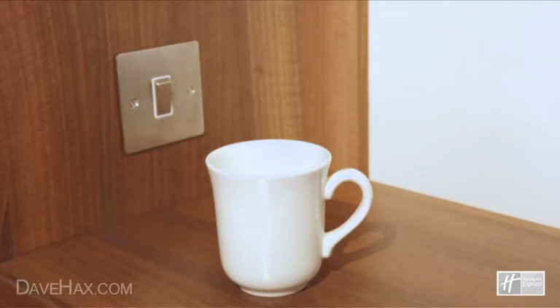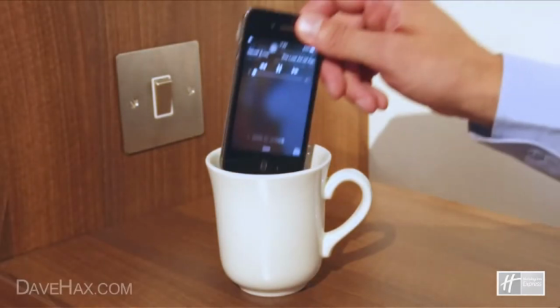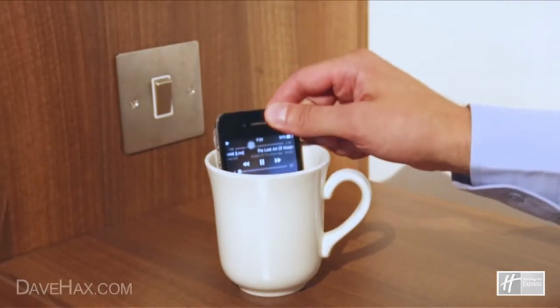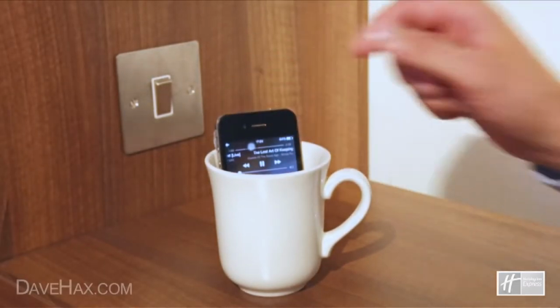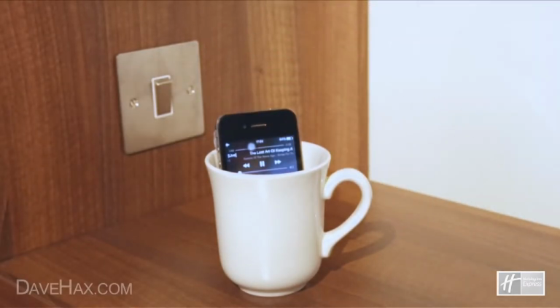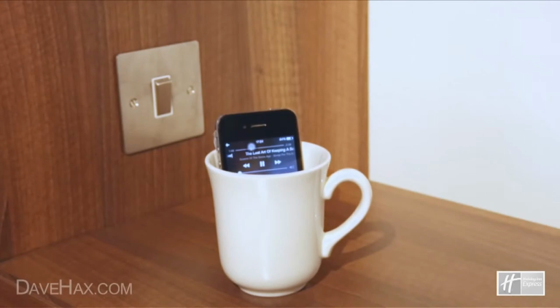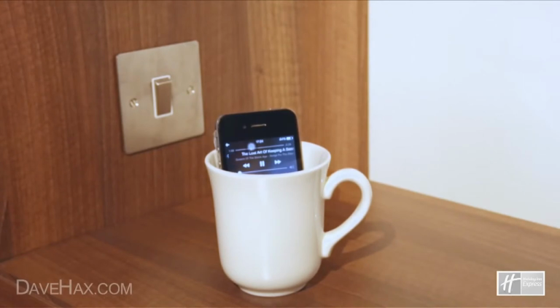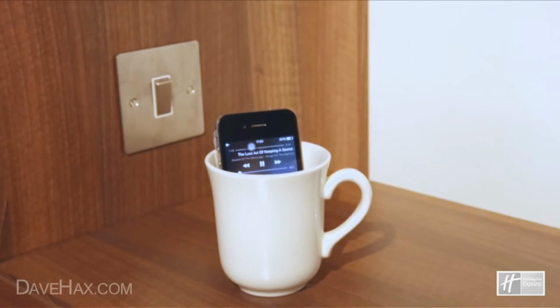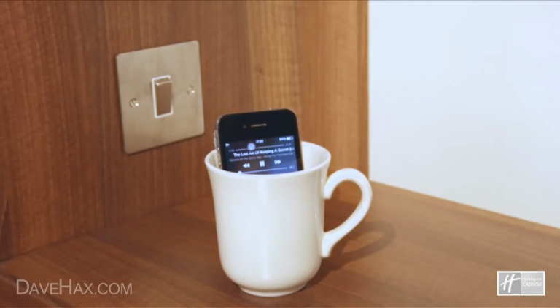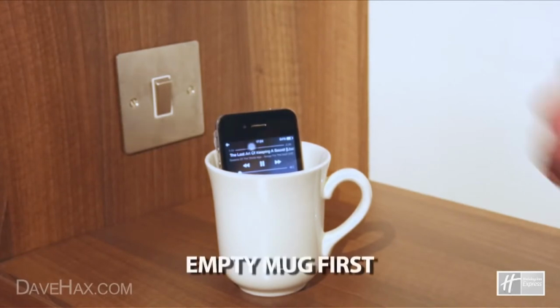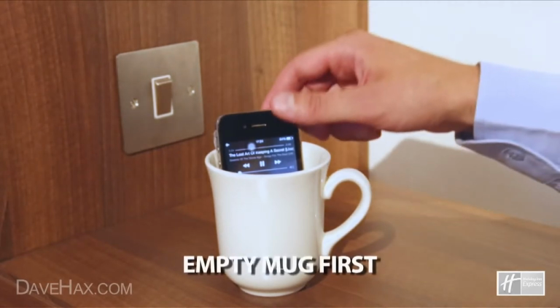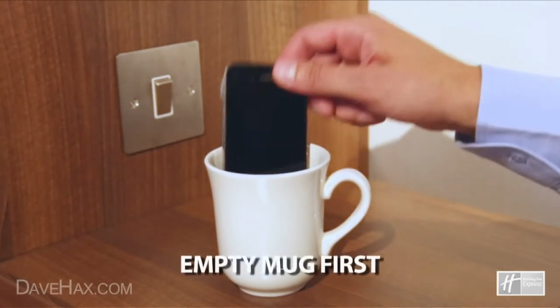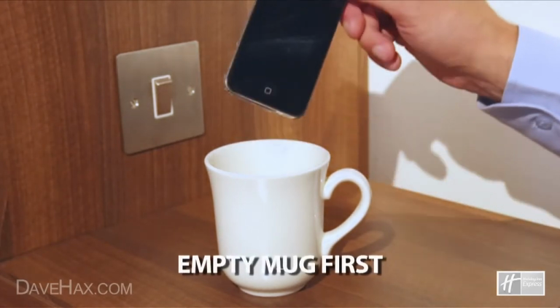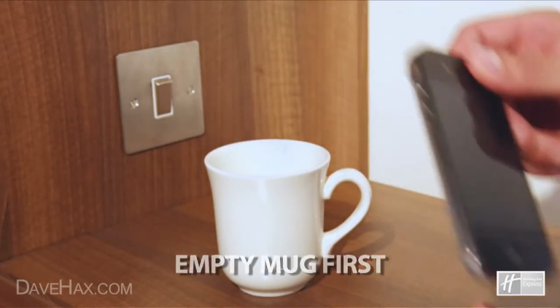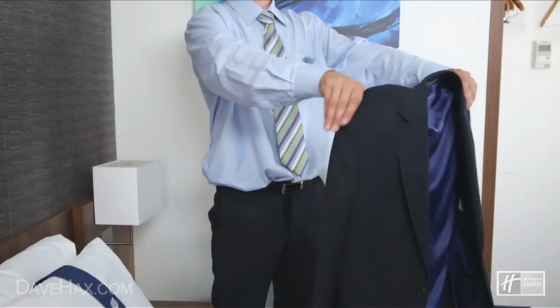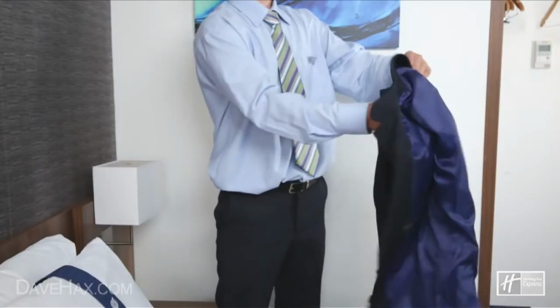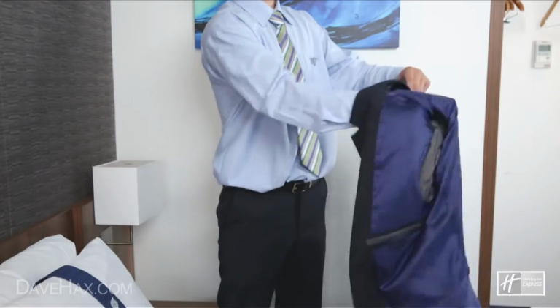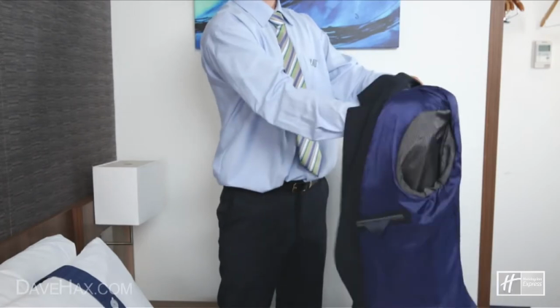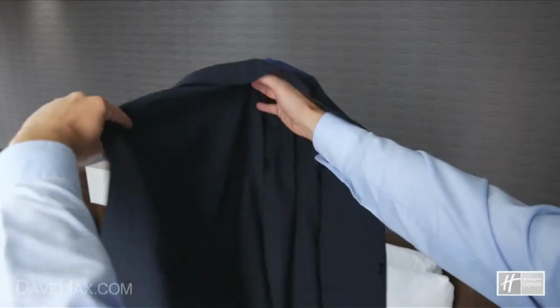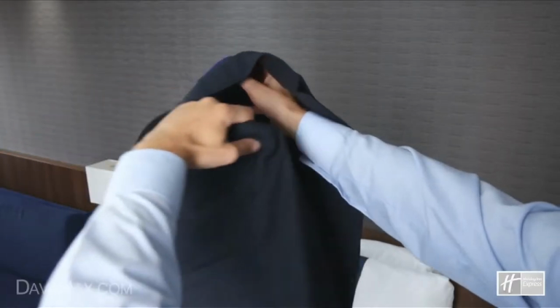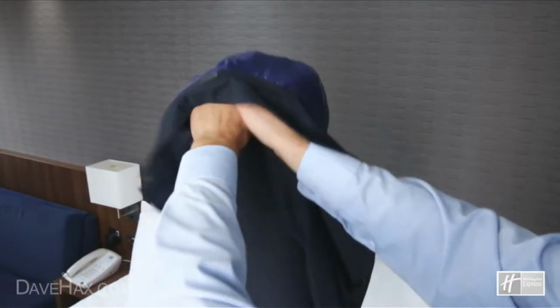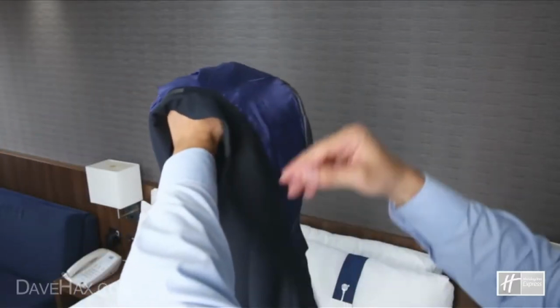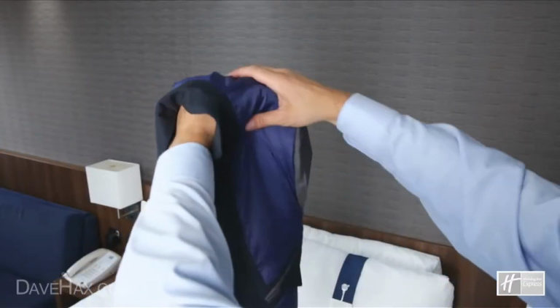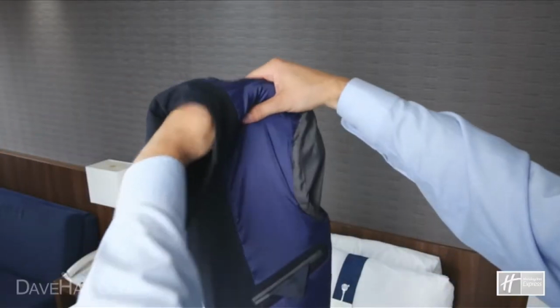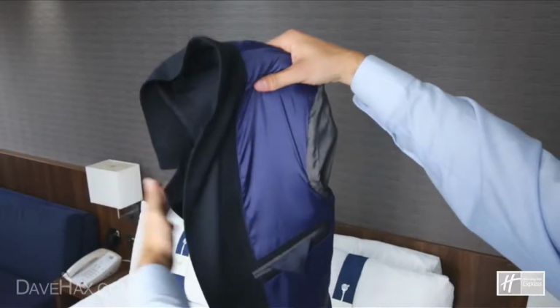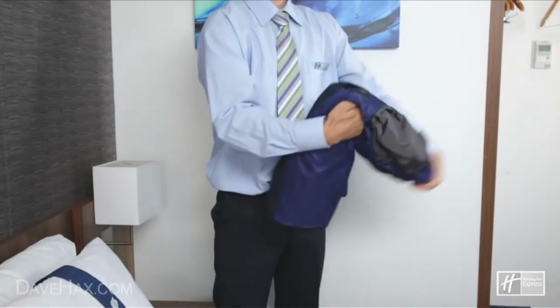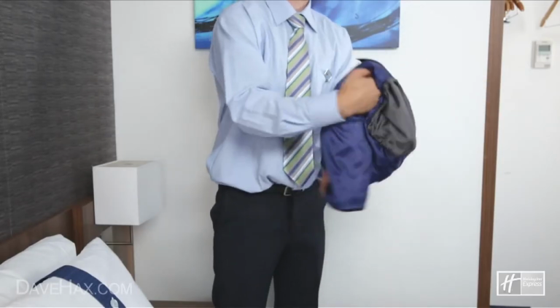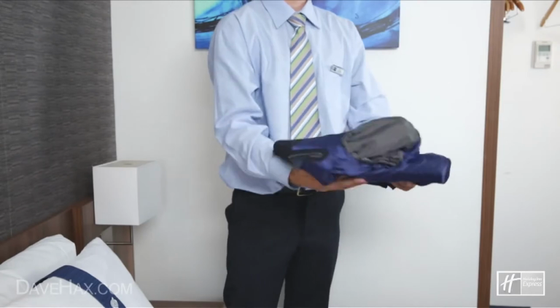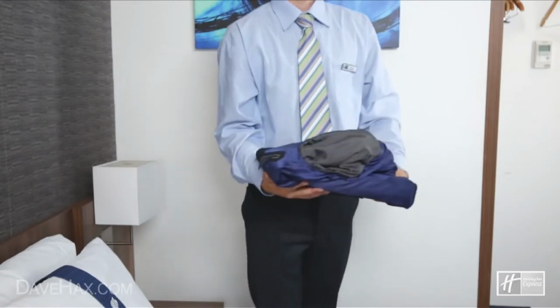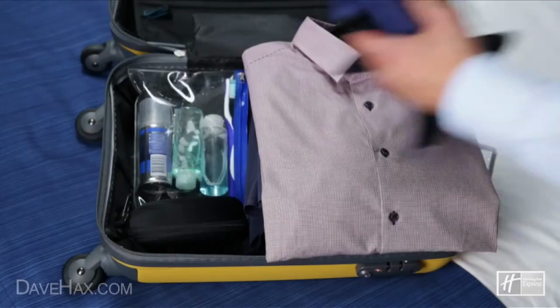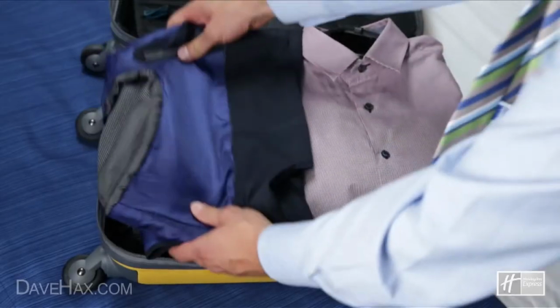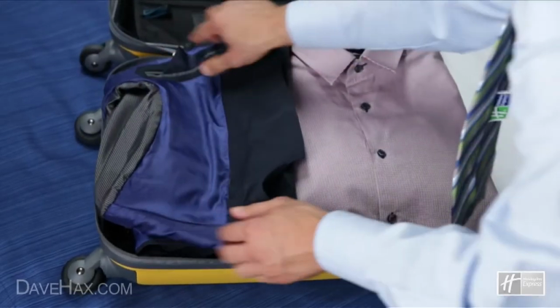If you want to listen to some music, why not drop your smartphone into a mug to amplify the speaker? If you need to pack a suit jacket, turn it inside out and fold it like this — this helps to keep it clean and prevents creases.